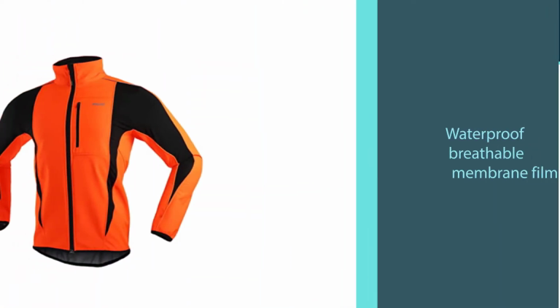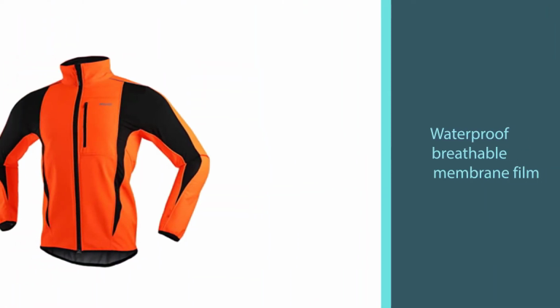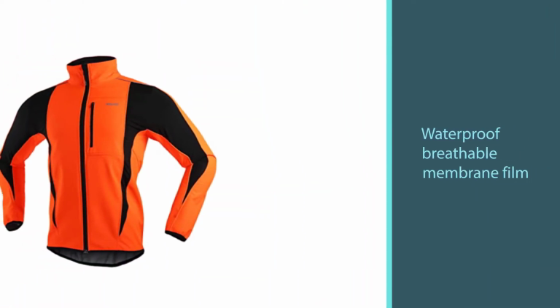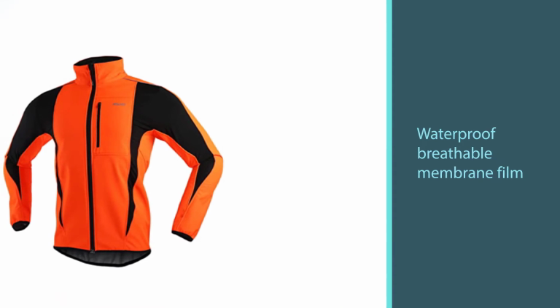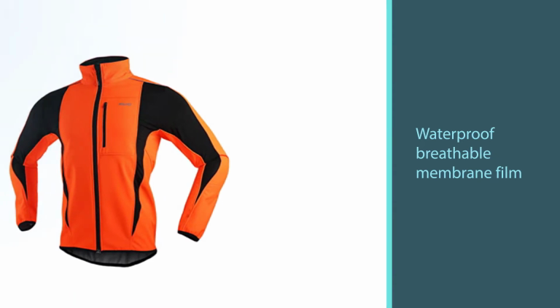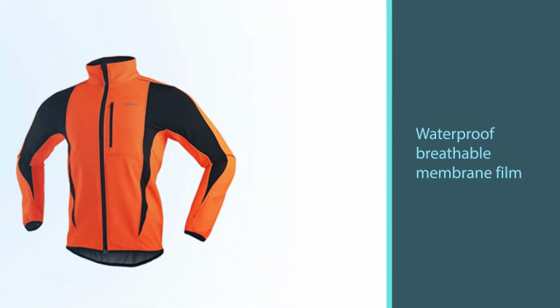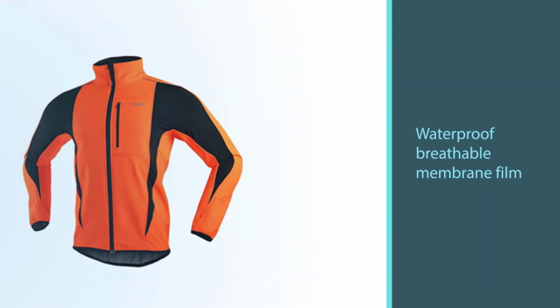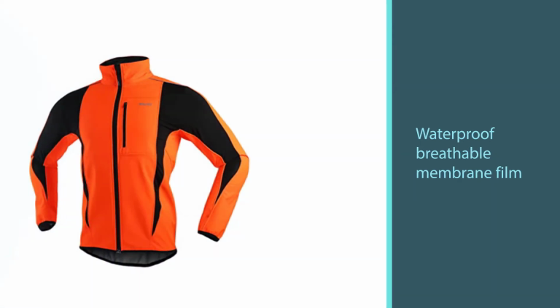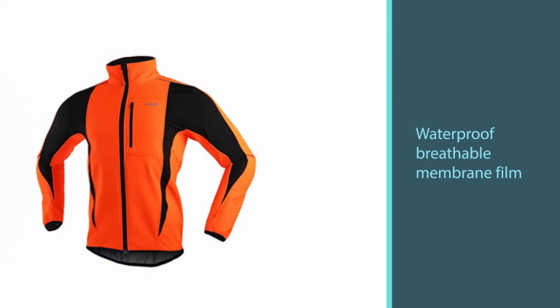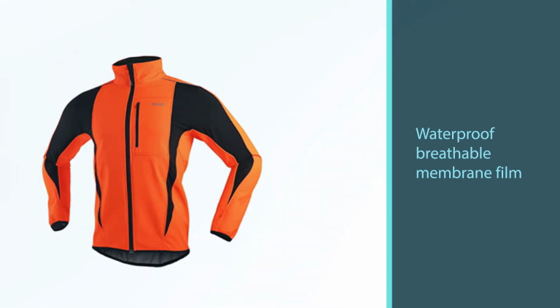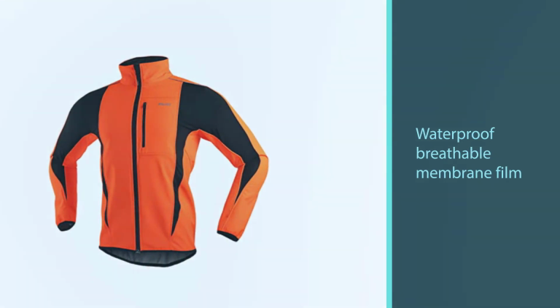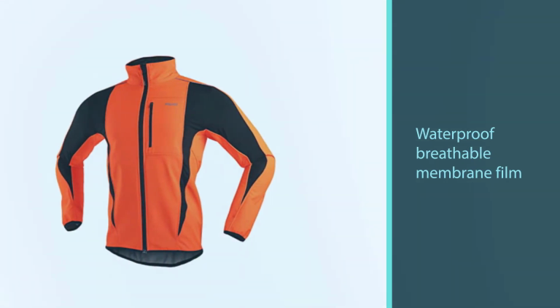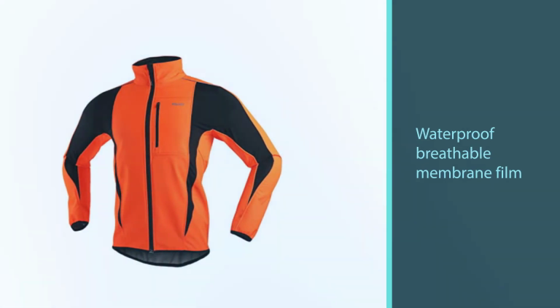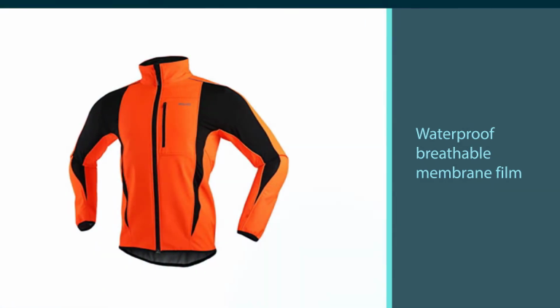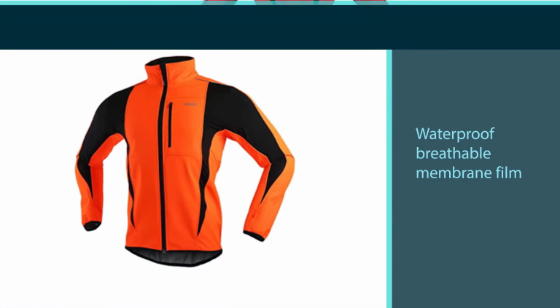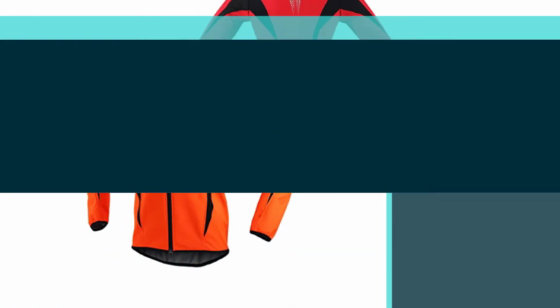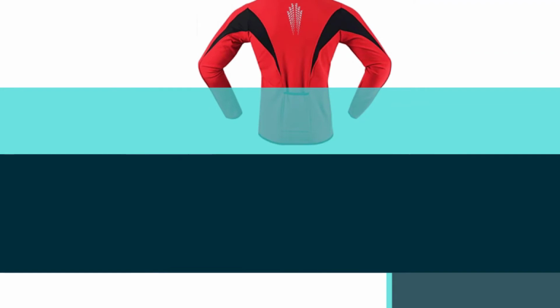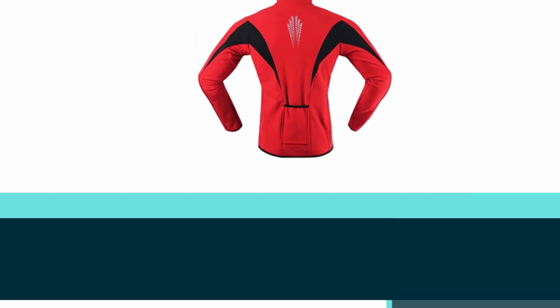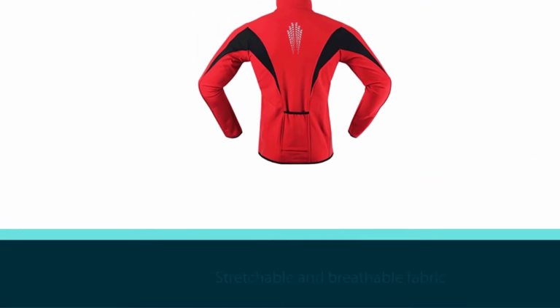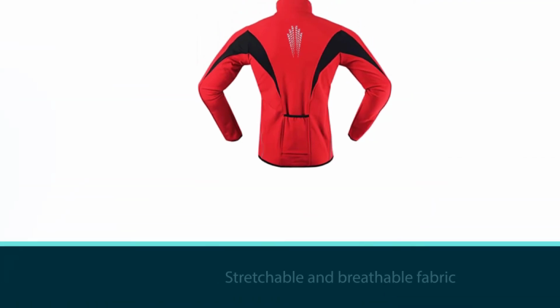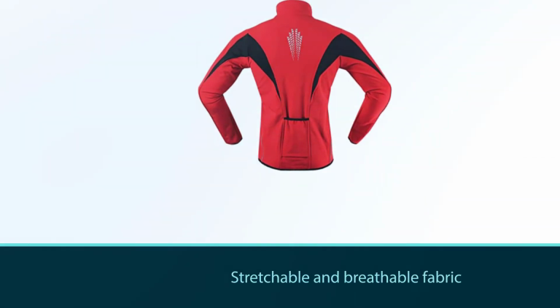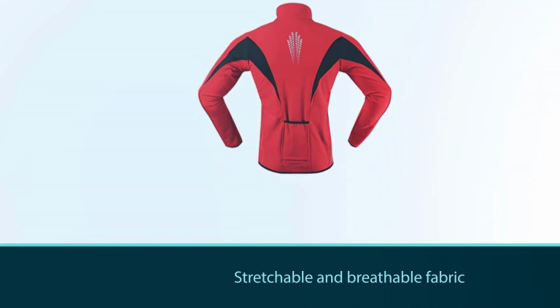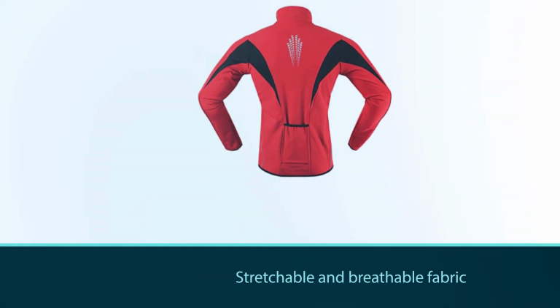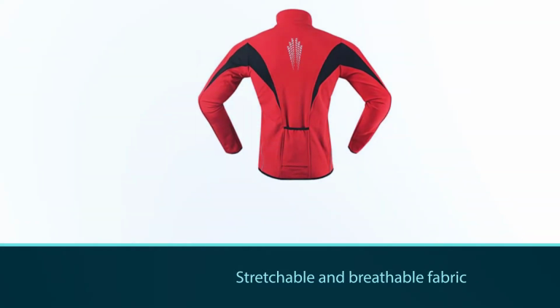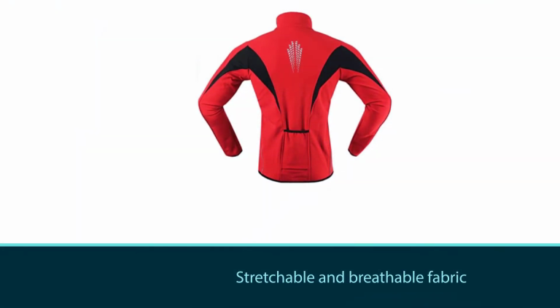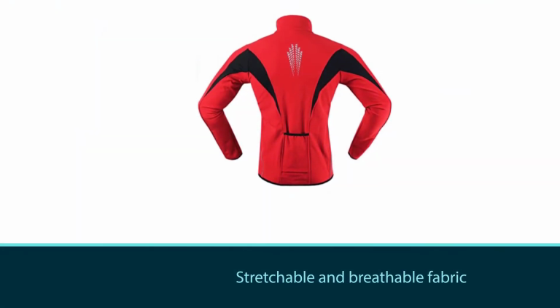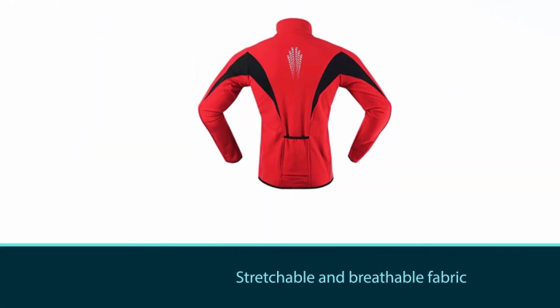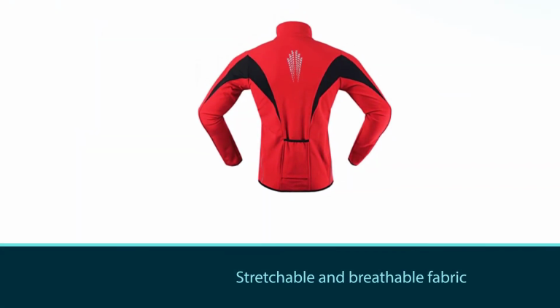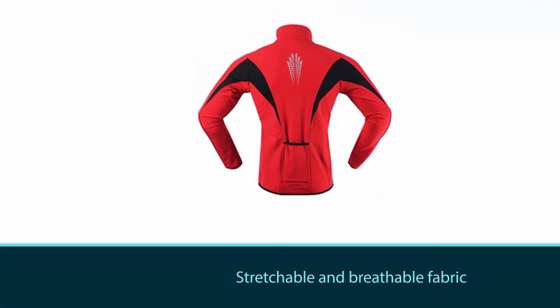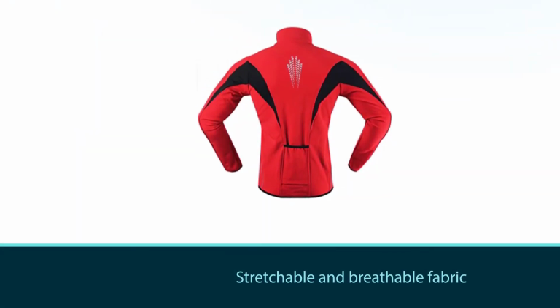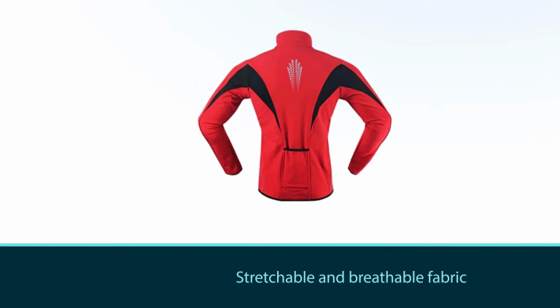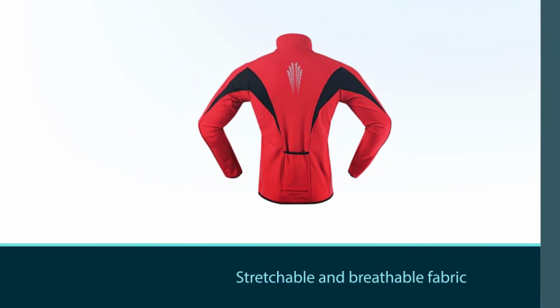The black part is spandex, which should be familiar to most. It's a stretchable and breathable fabric which is not windproof nor waterproof. It makes the fit nice and tight and helps your sweat evaporate out.